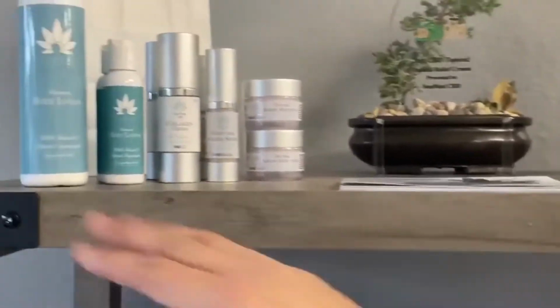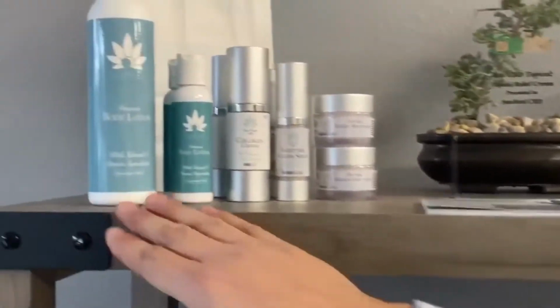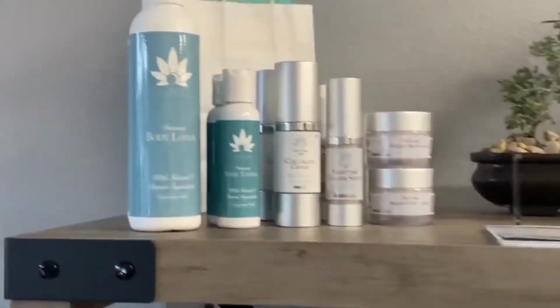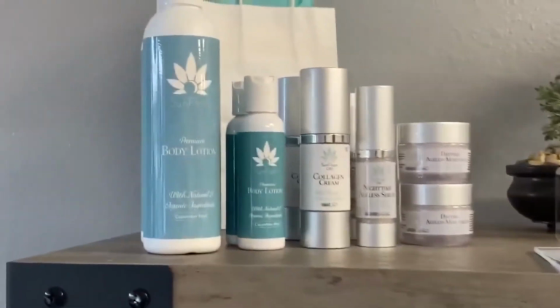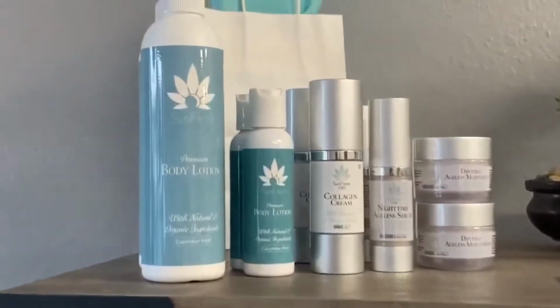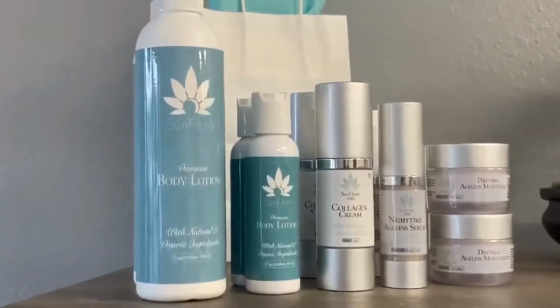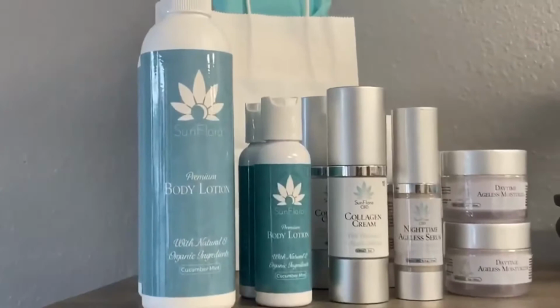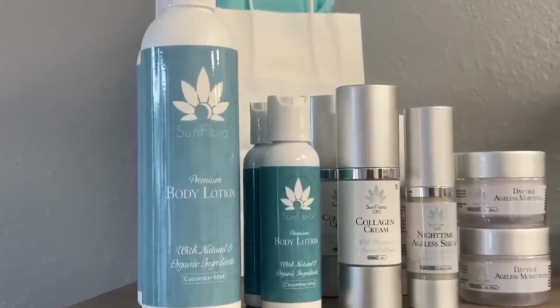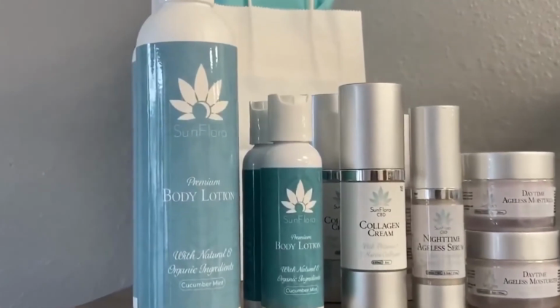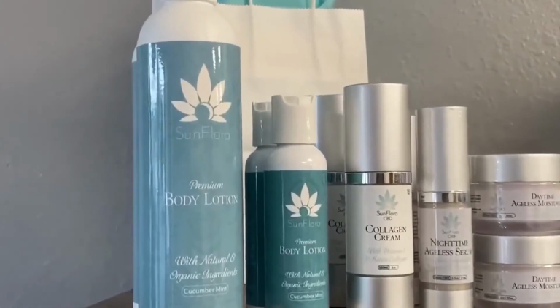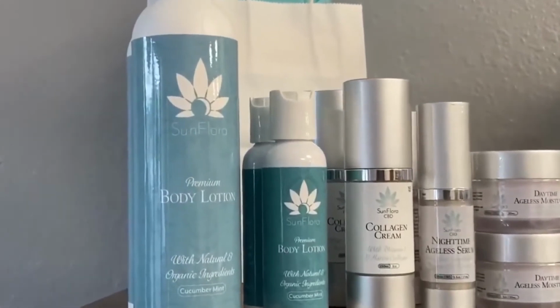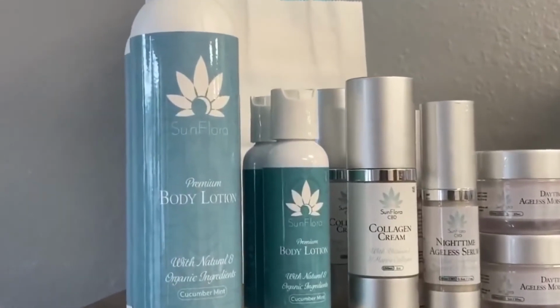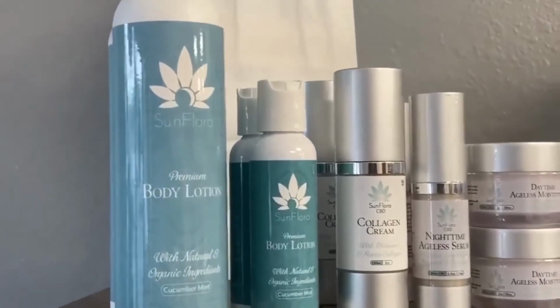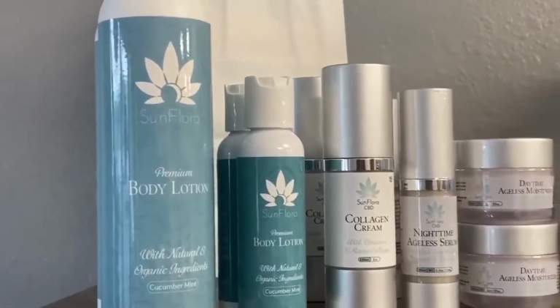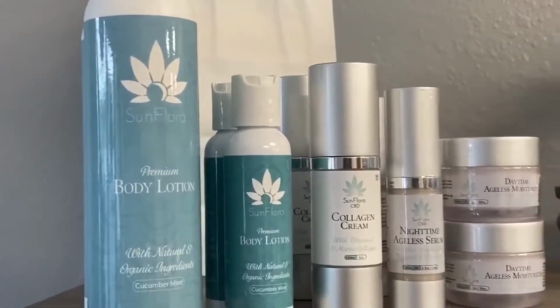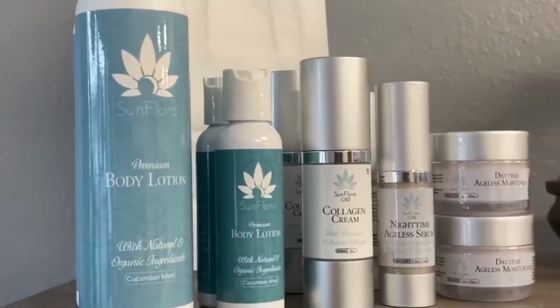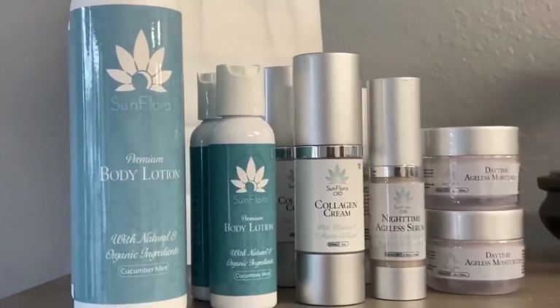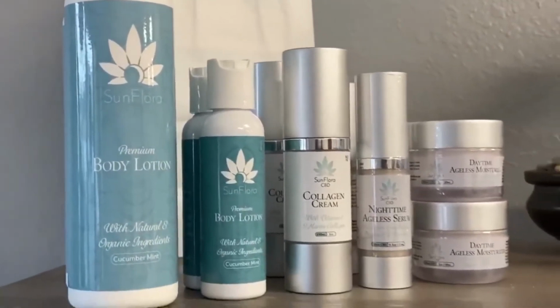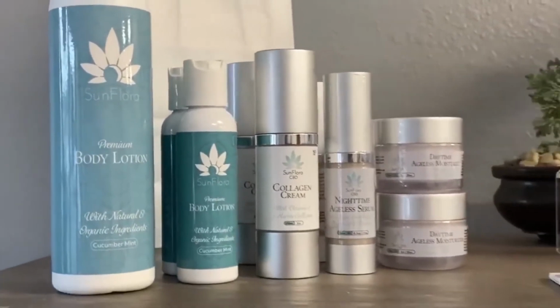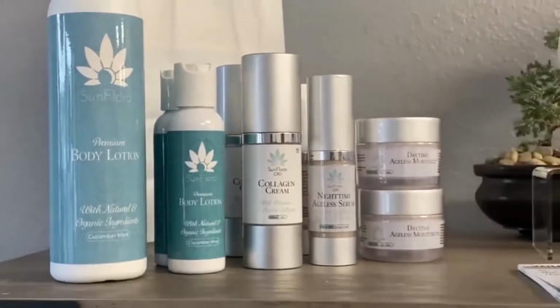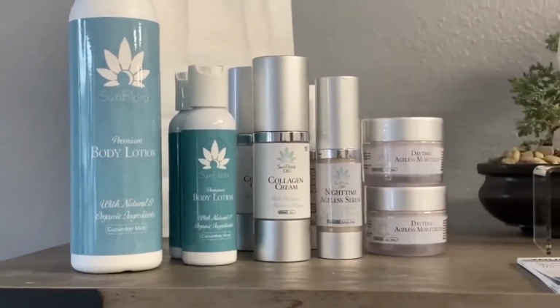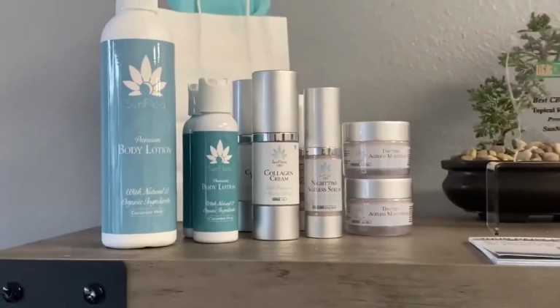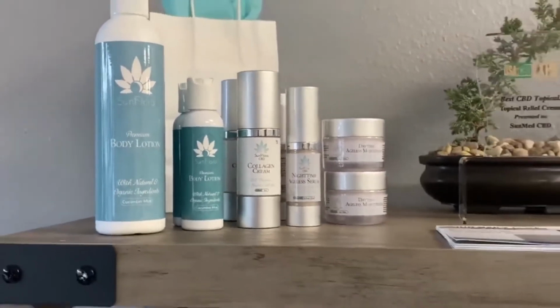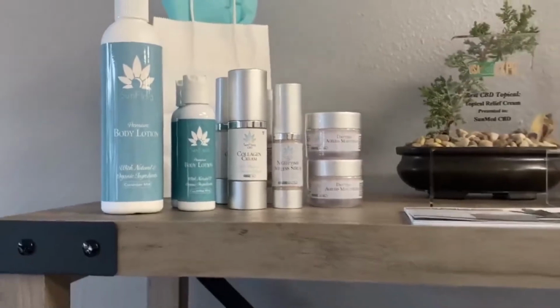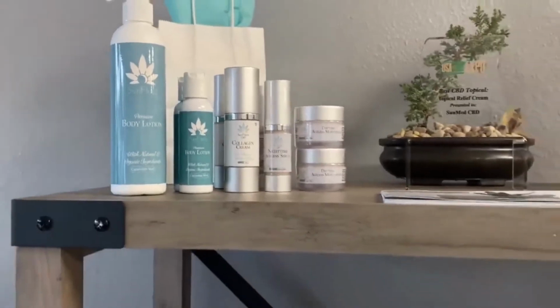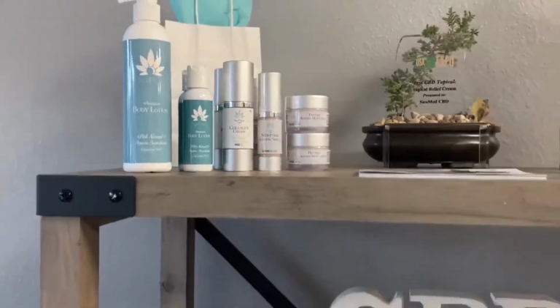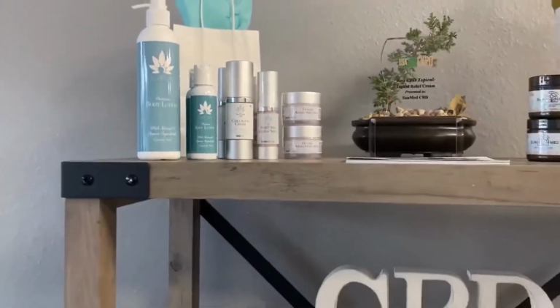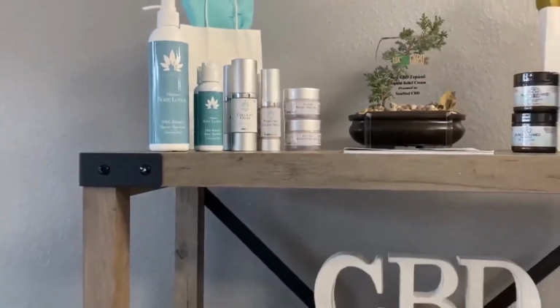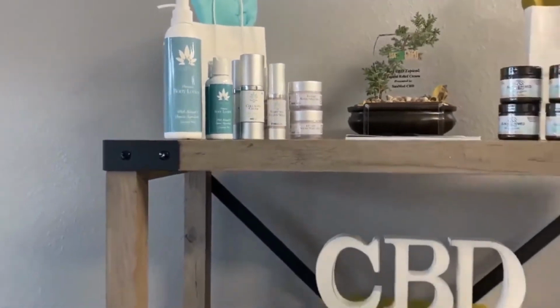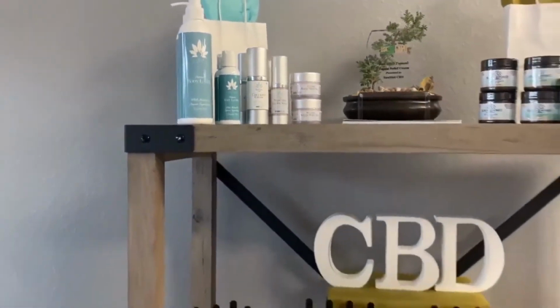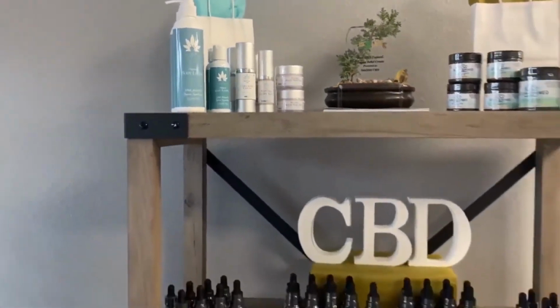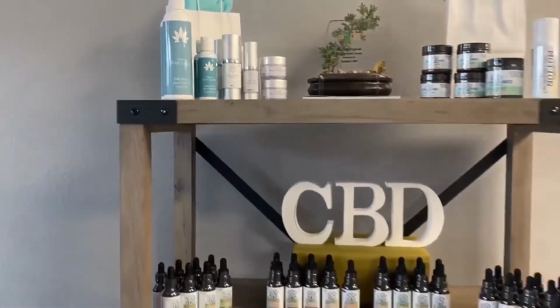This is our cosmetic line. We have body lotions, collagen creams, nighttime serums, and daytime moisturizers — all available here at Your CBD Store.